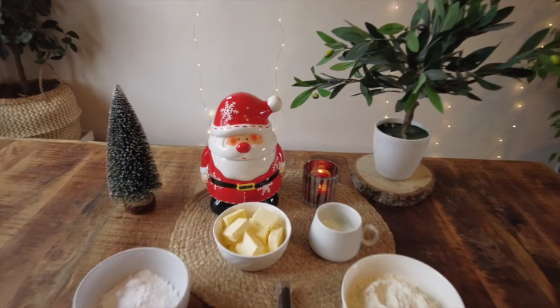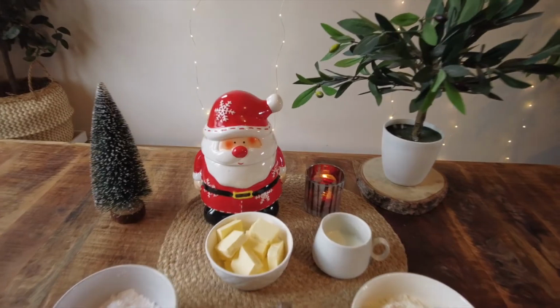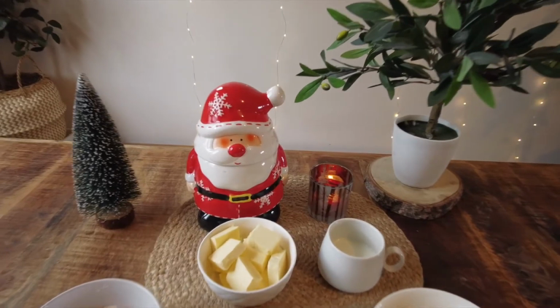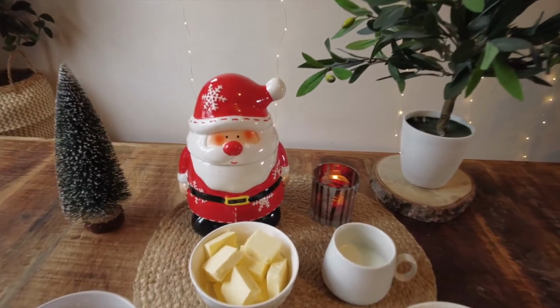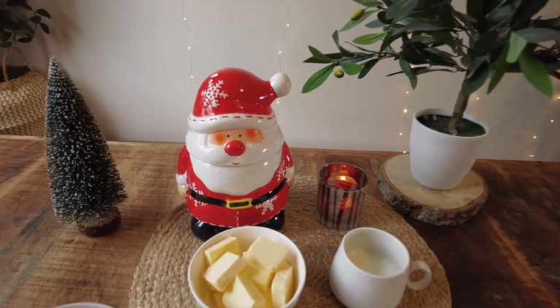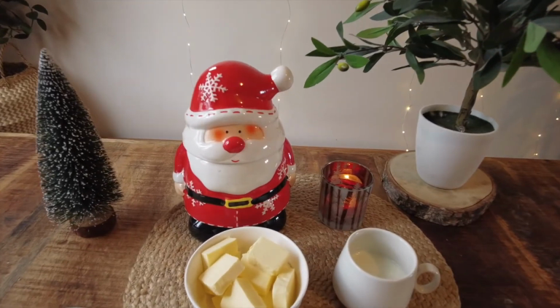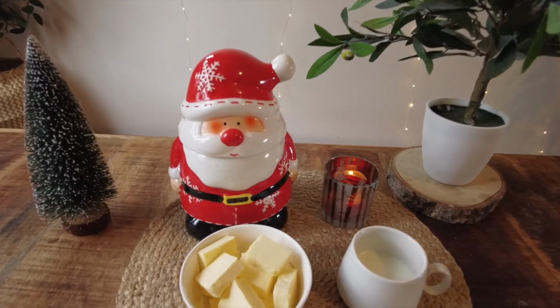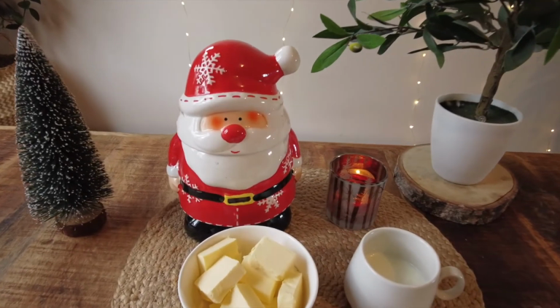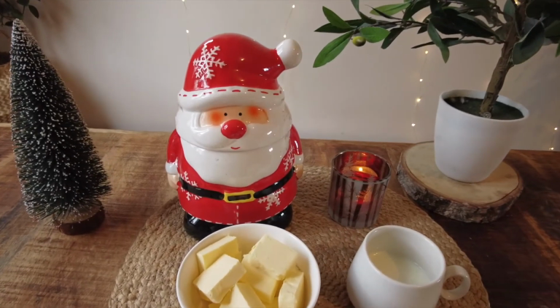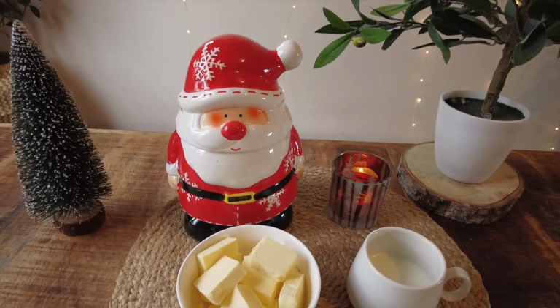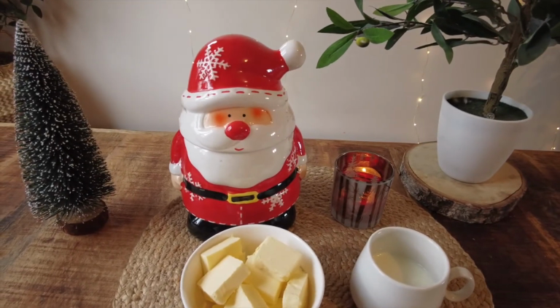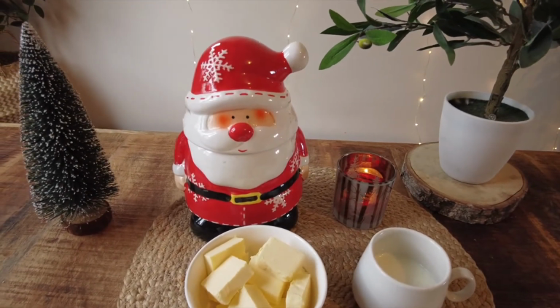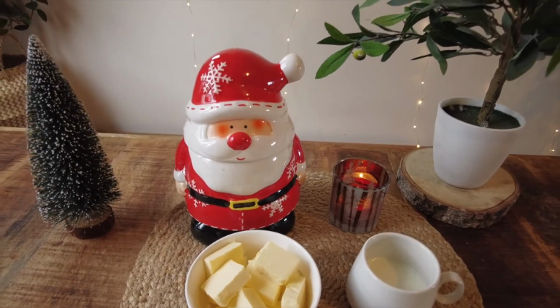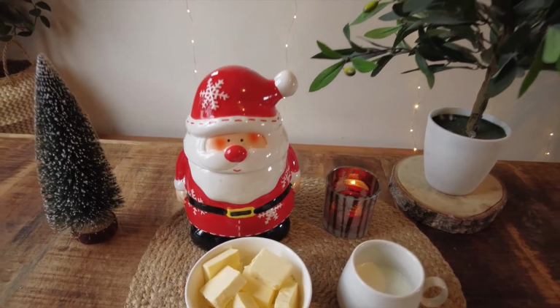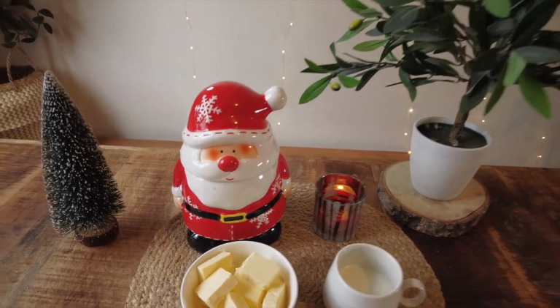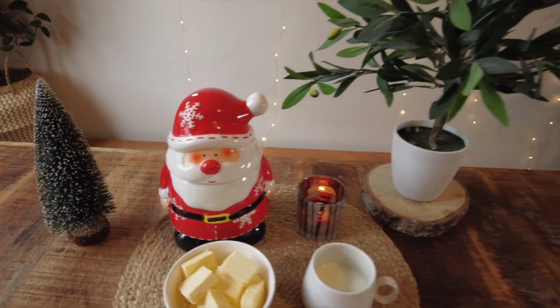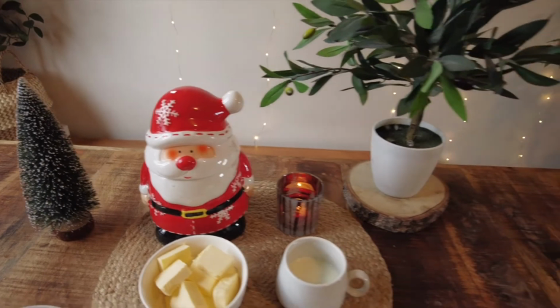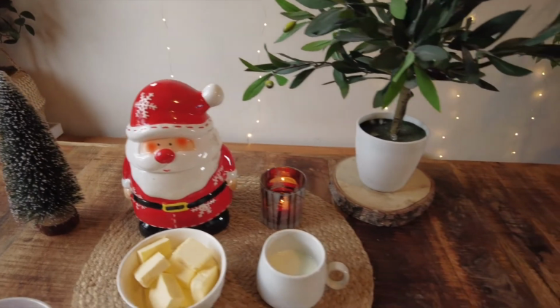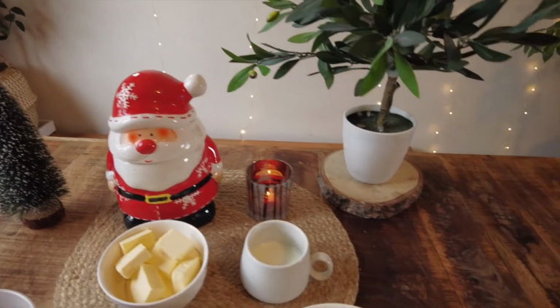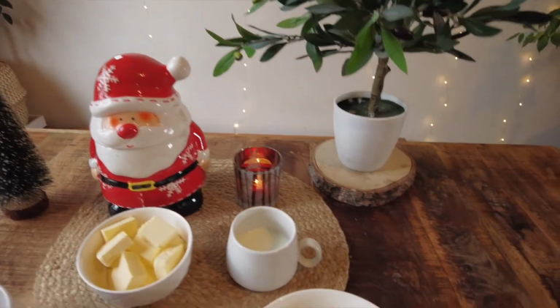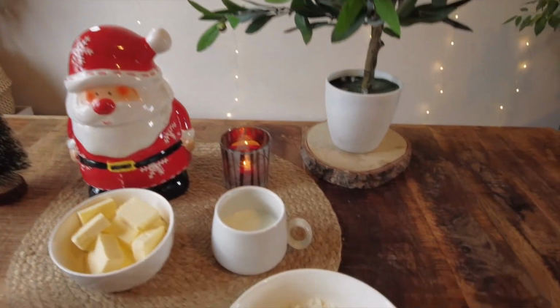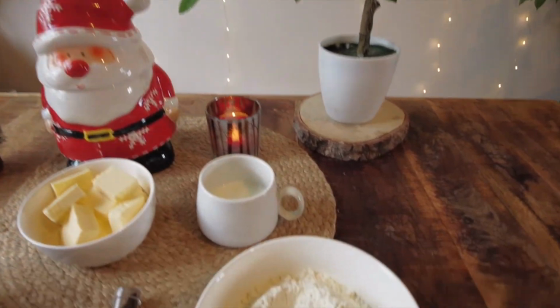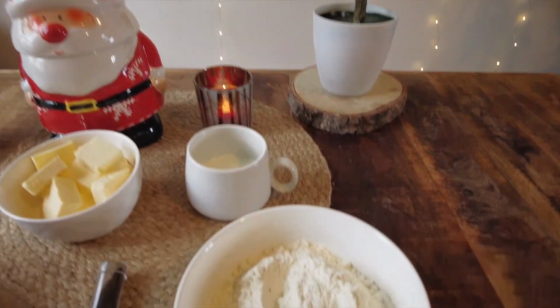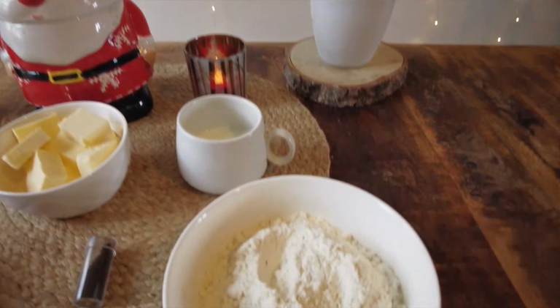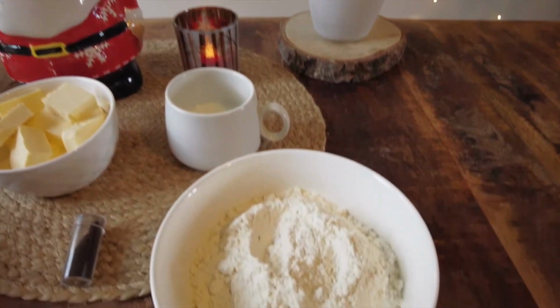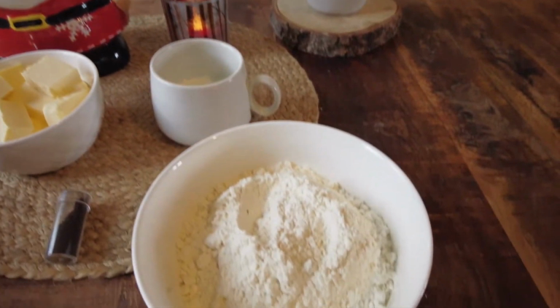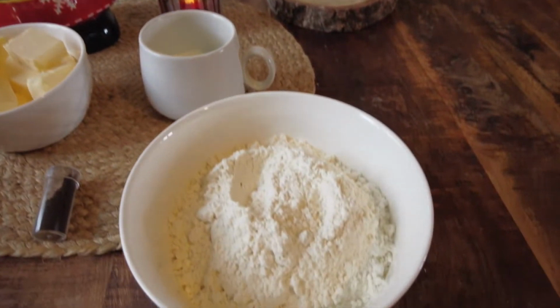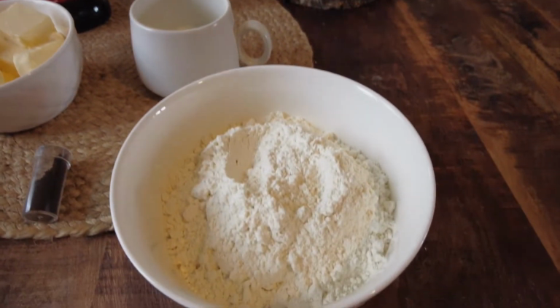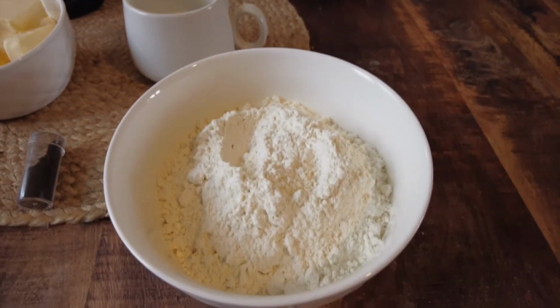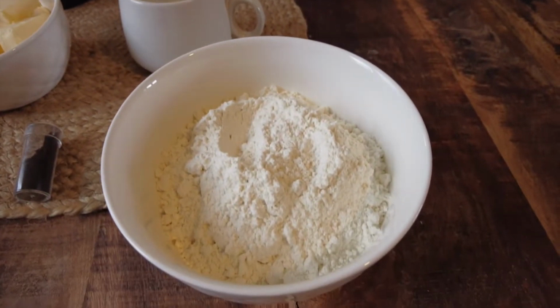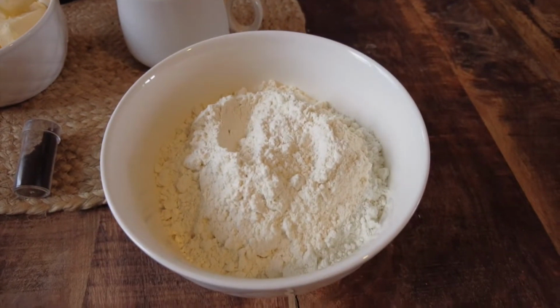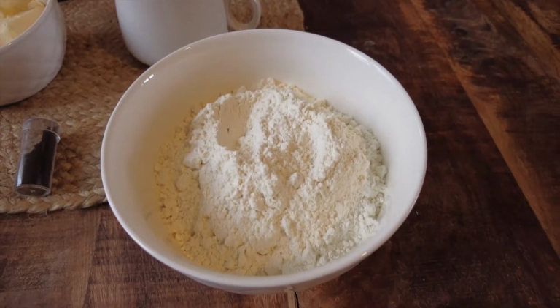I found this recipe online which surprisingly doesn't use any eggs. I've nothing against eggs in particular but I thought why not try this.